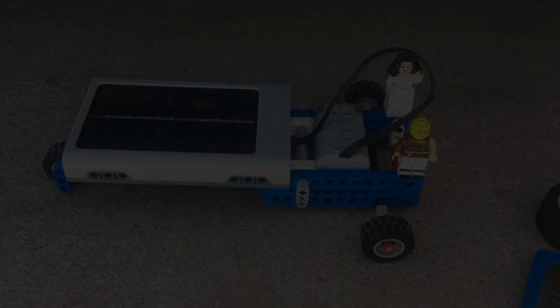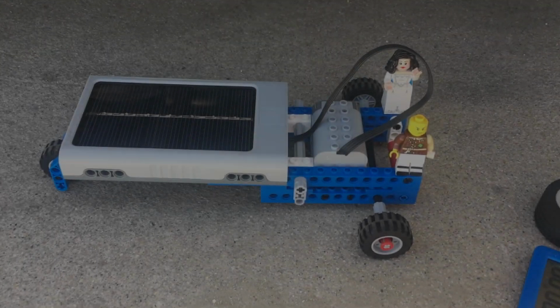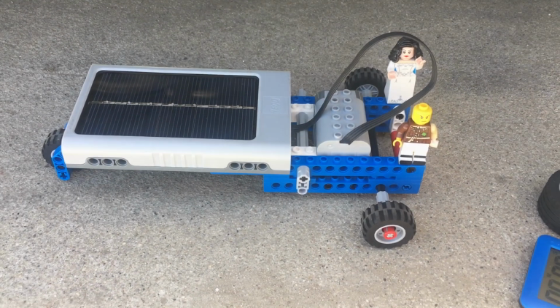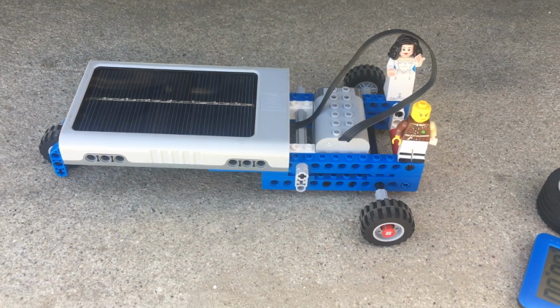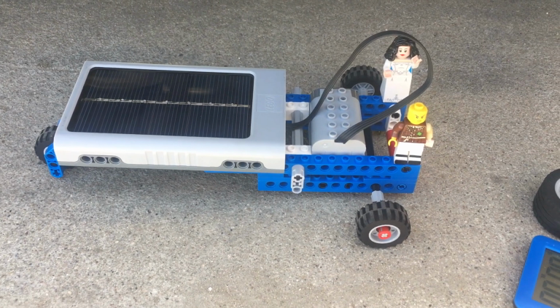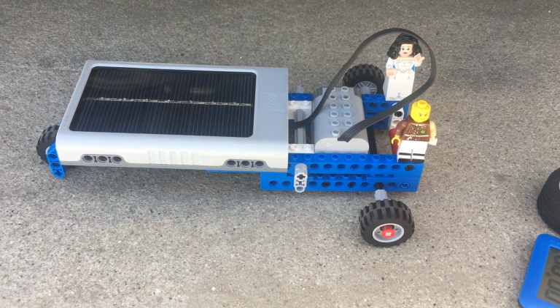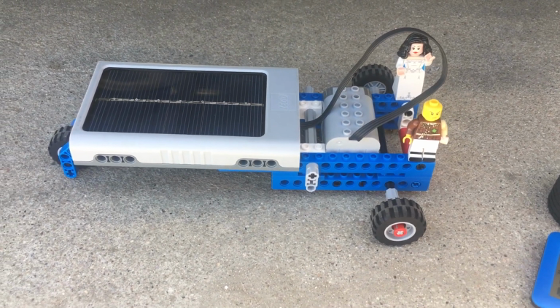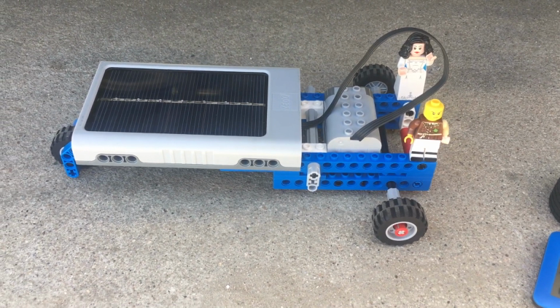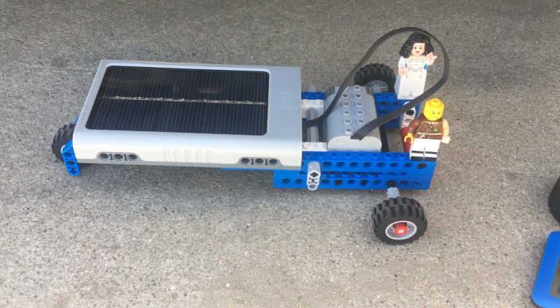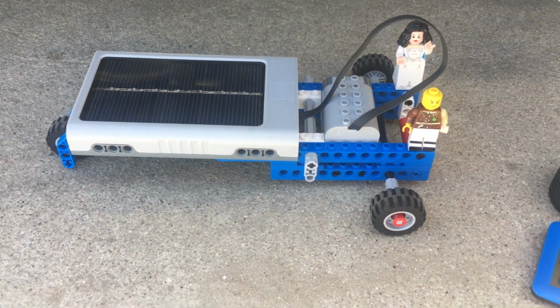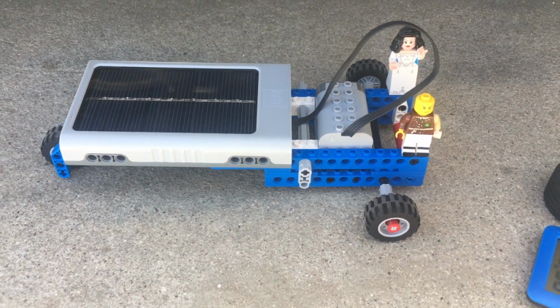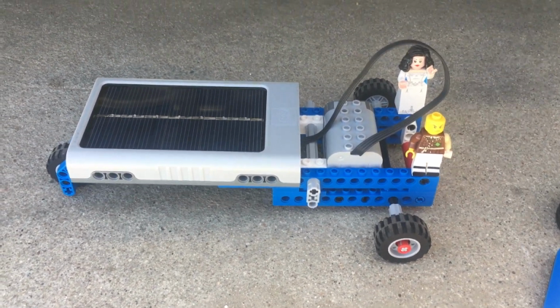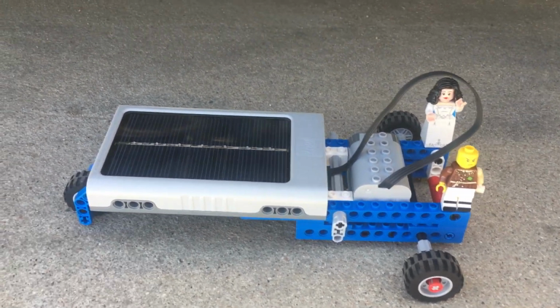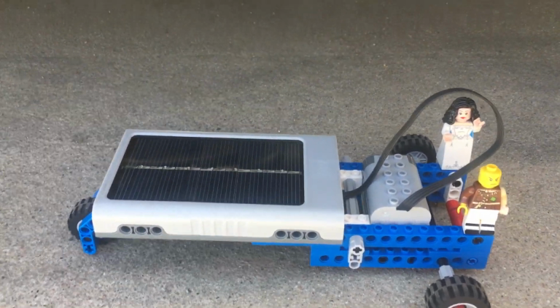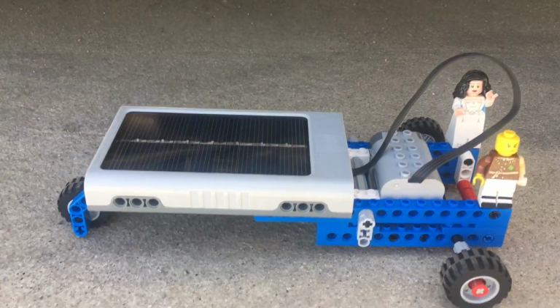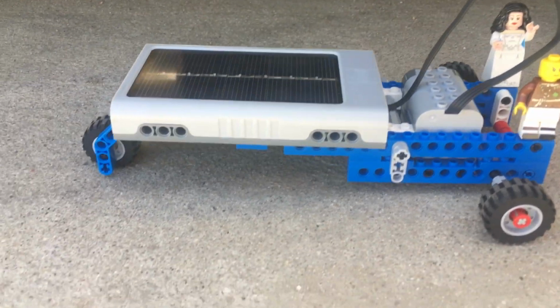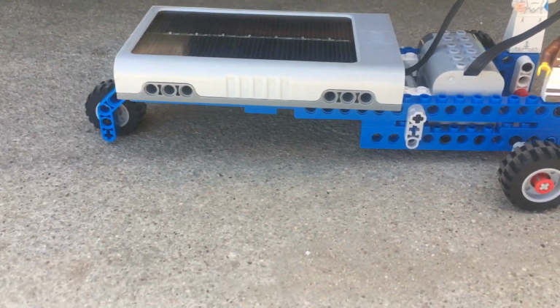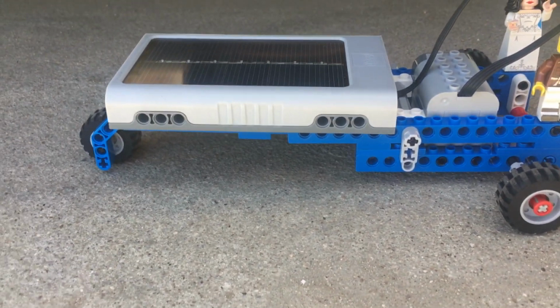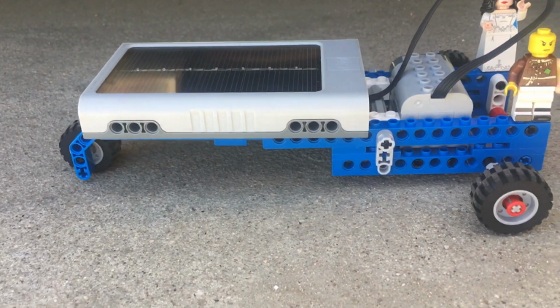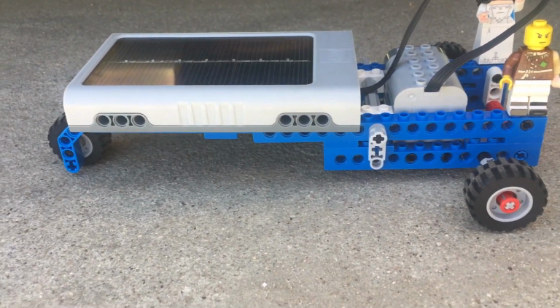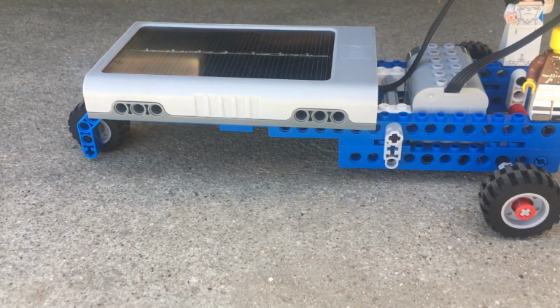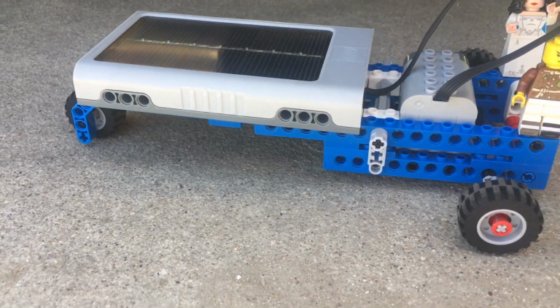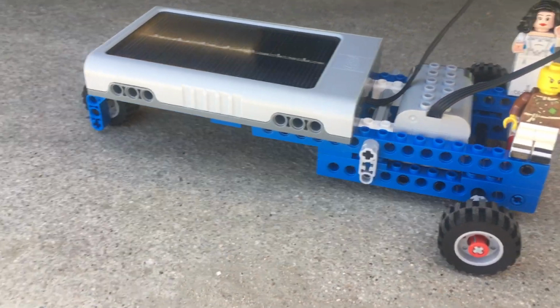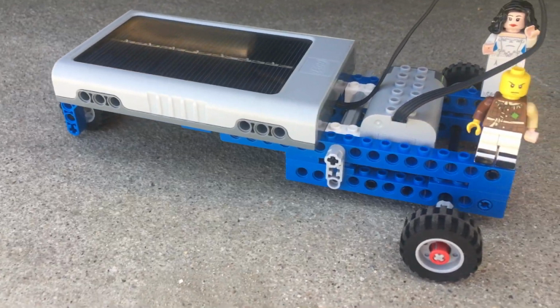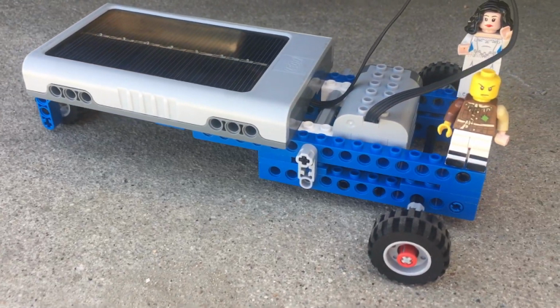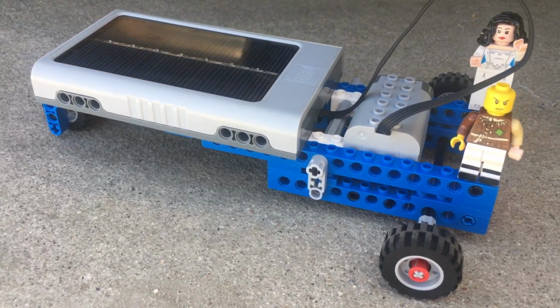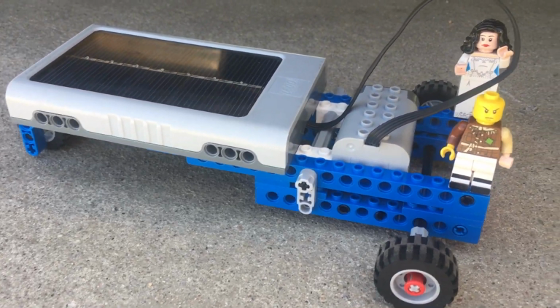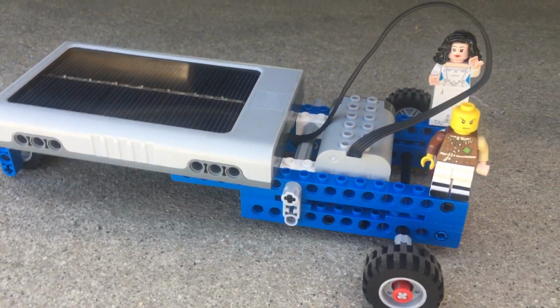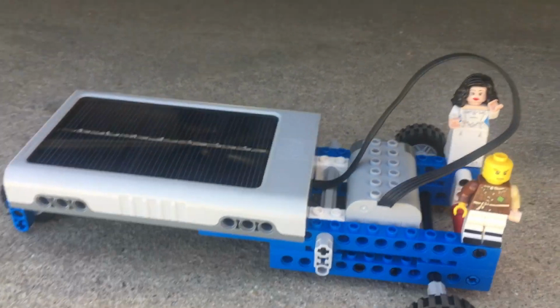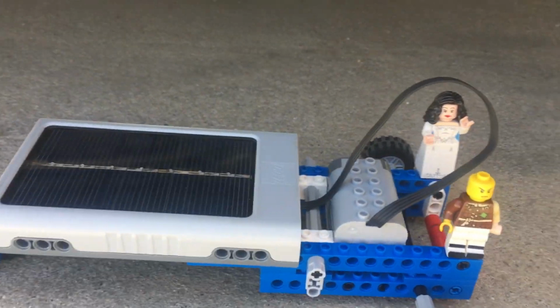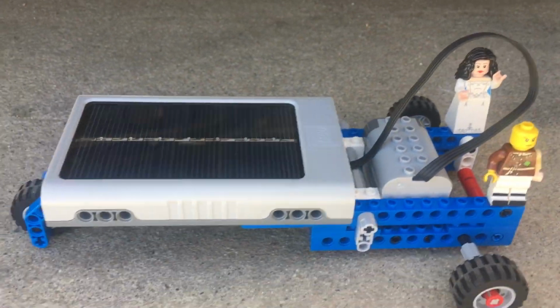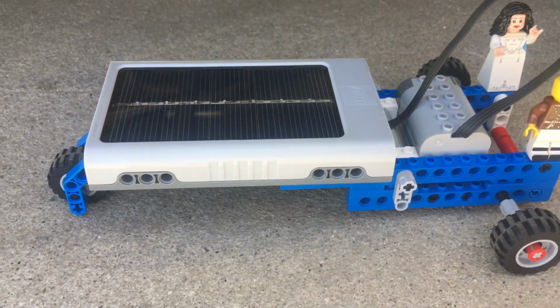Hello Lego engineers! I am so excited to show you the project I've been working on this past week. This right here engineers is a solar powered Lego car.